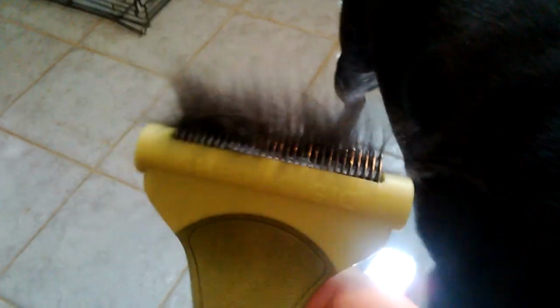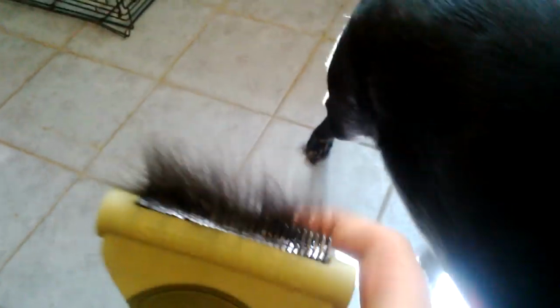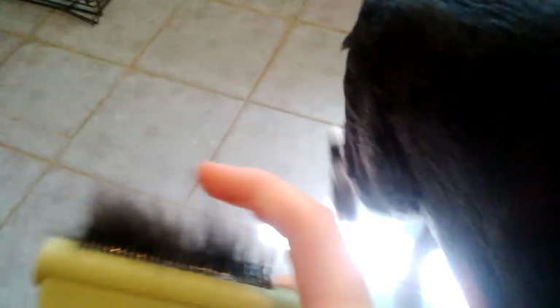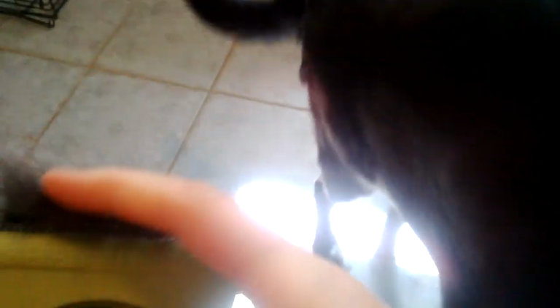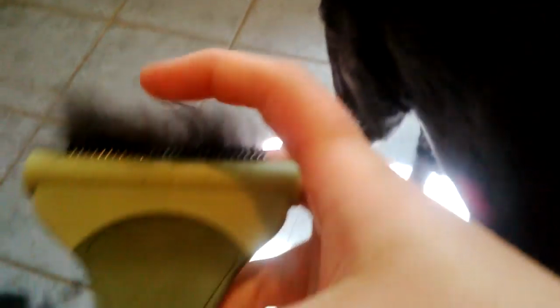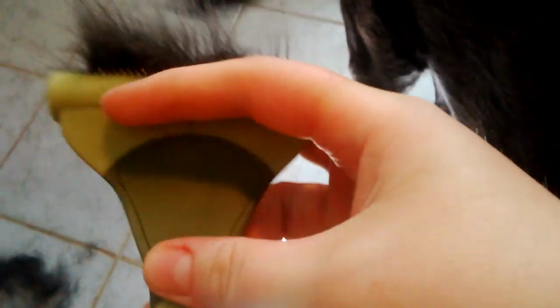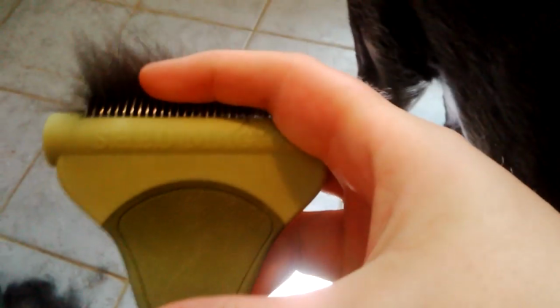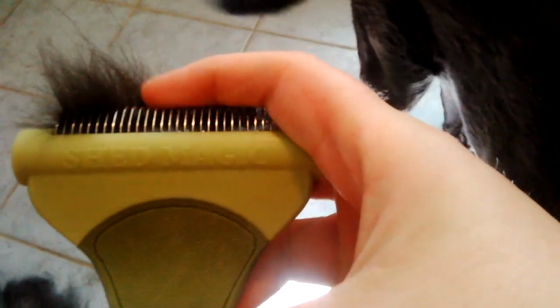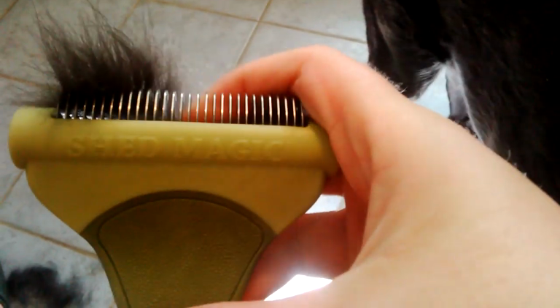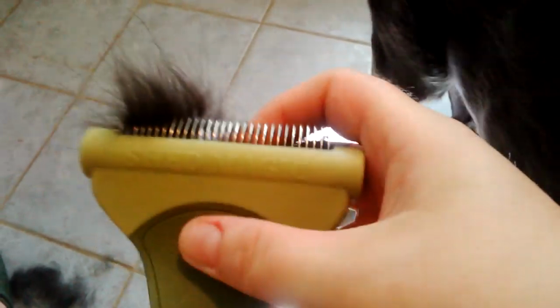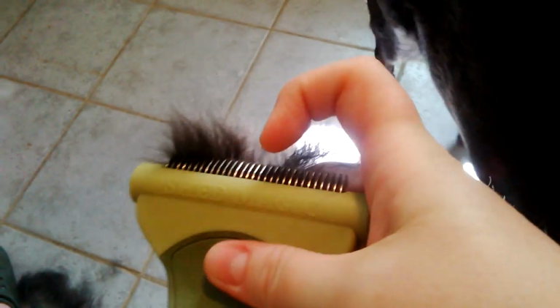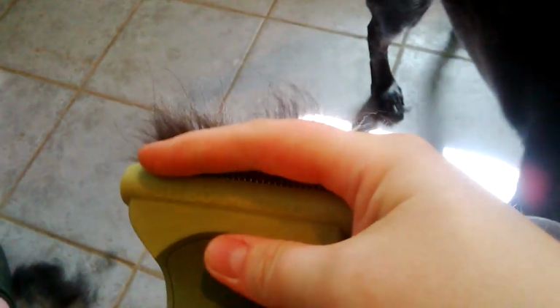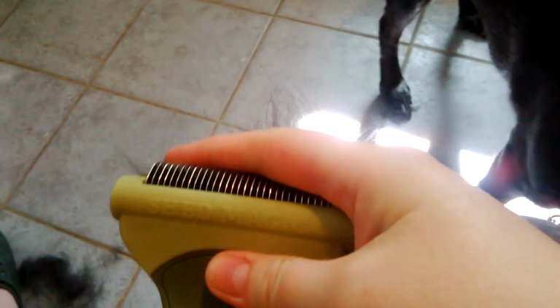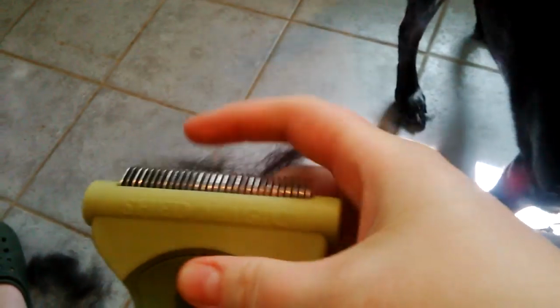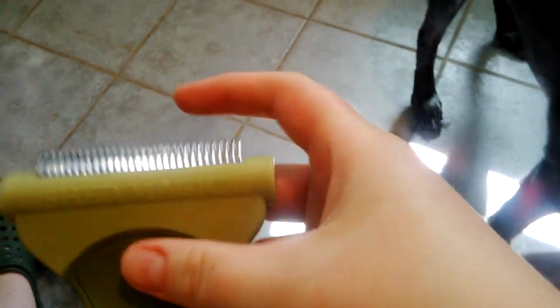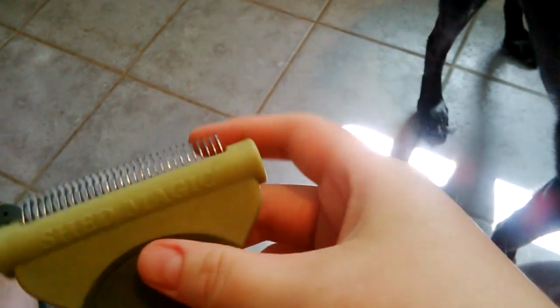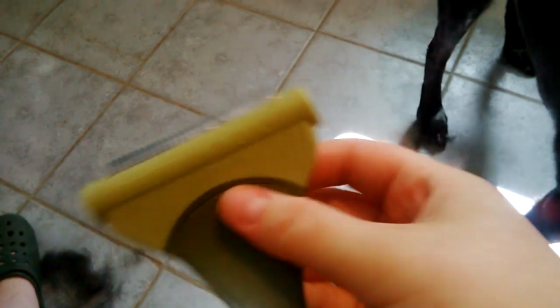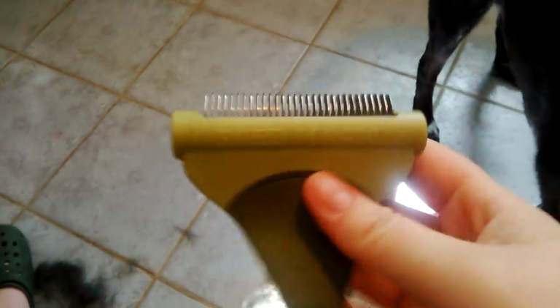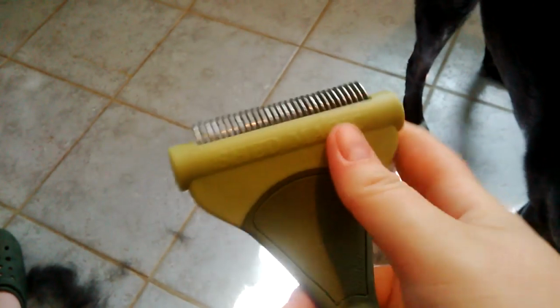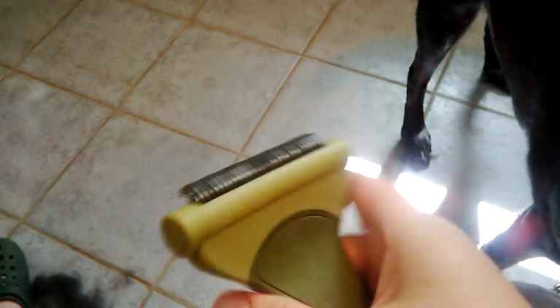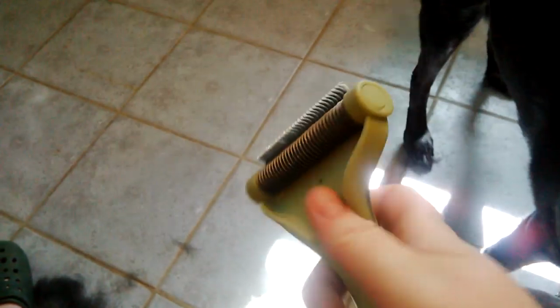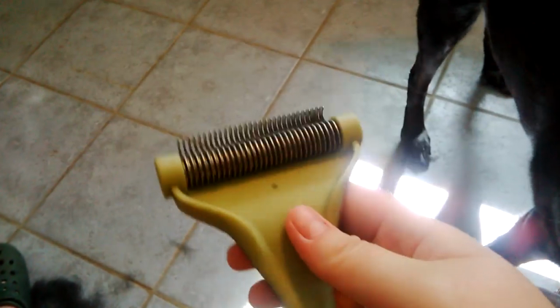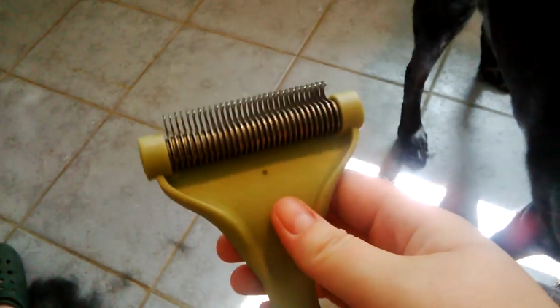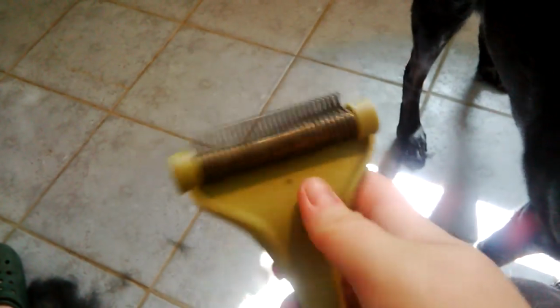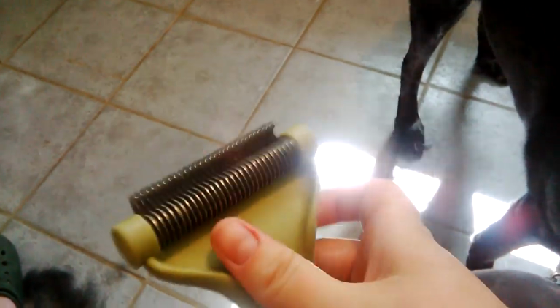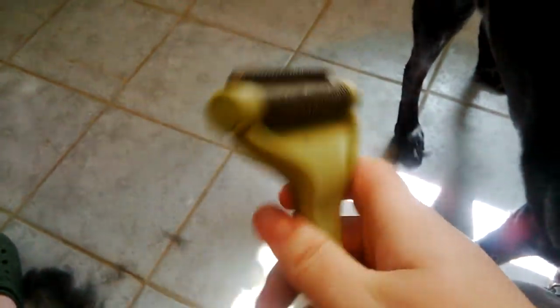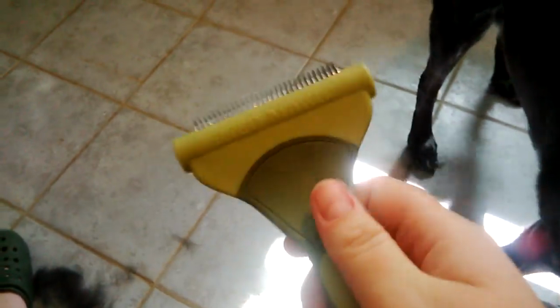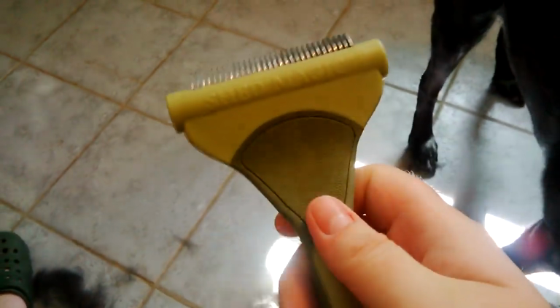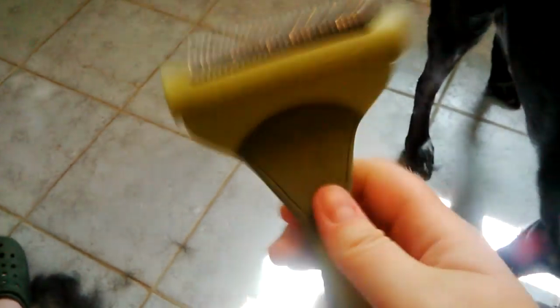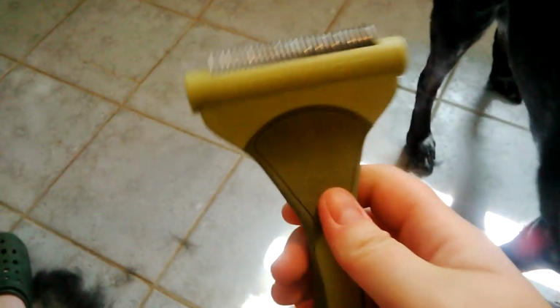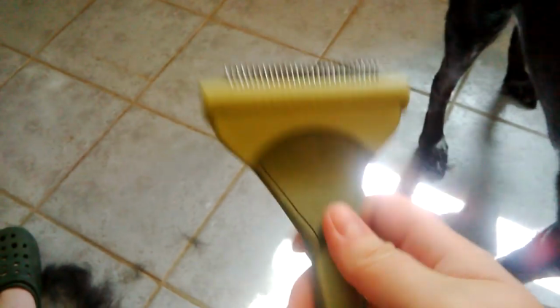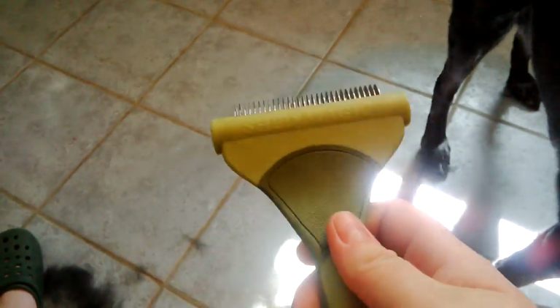Again, it's called a Shed Magic. I'm not sure how much they cost — there are different sizes and I believe they're all color coded. But this is the one that you want.